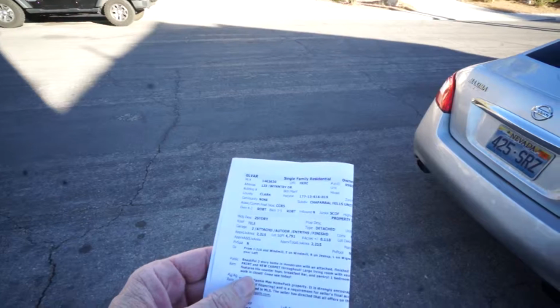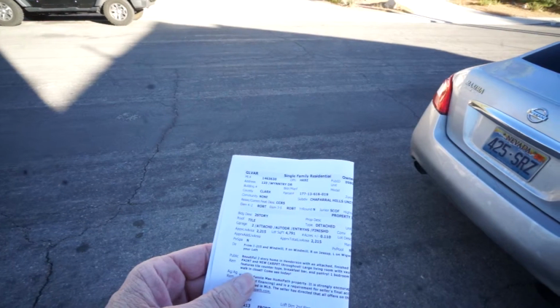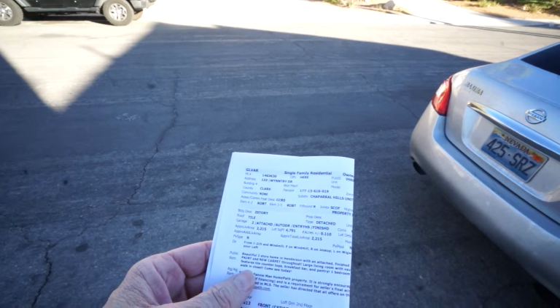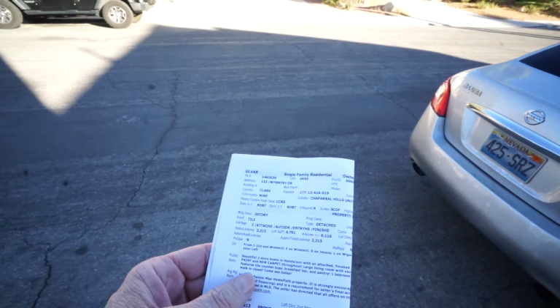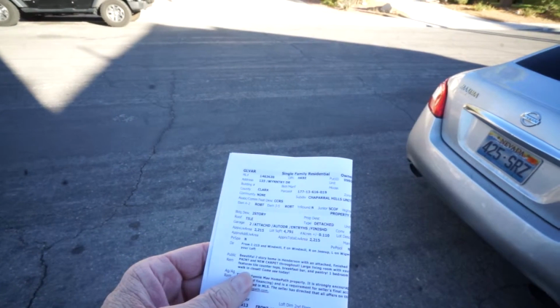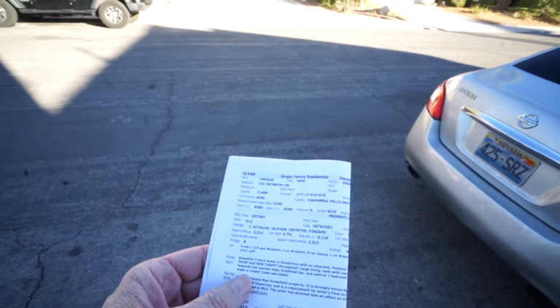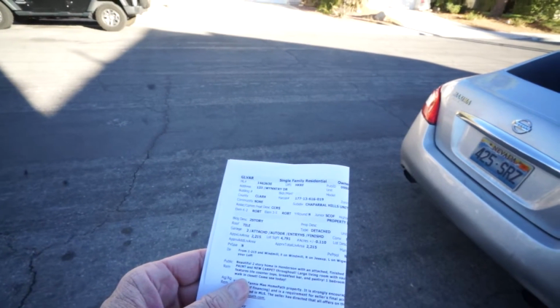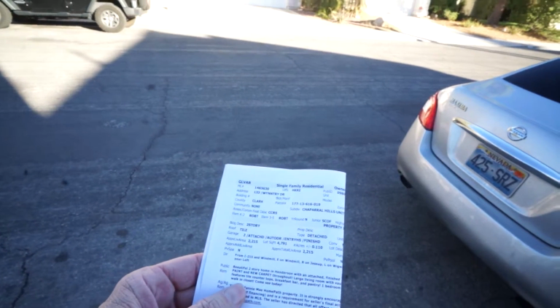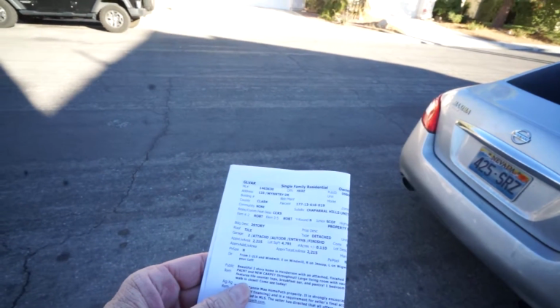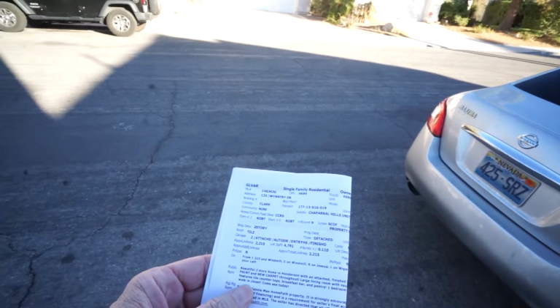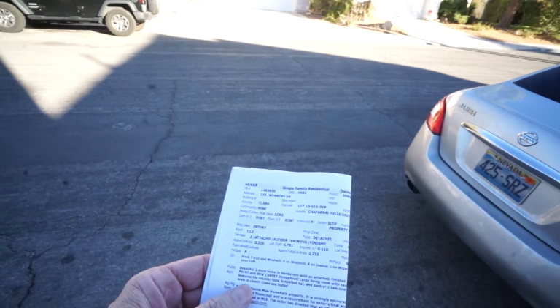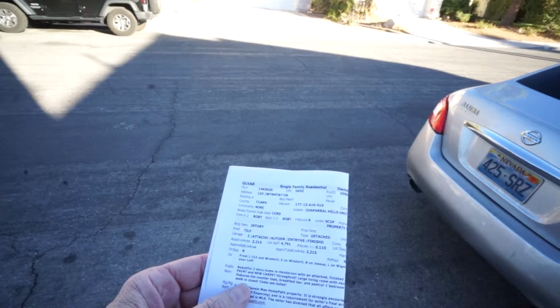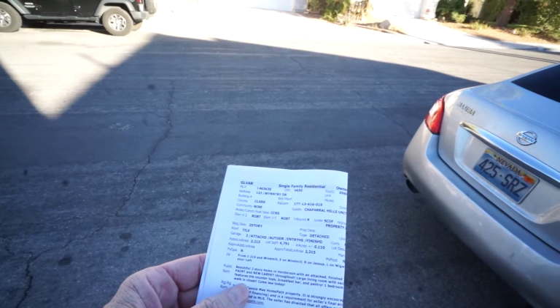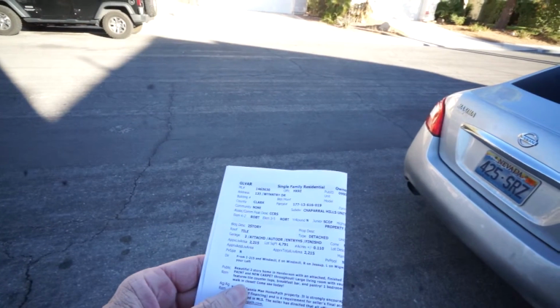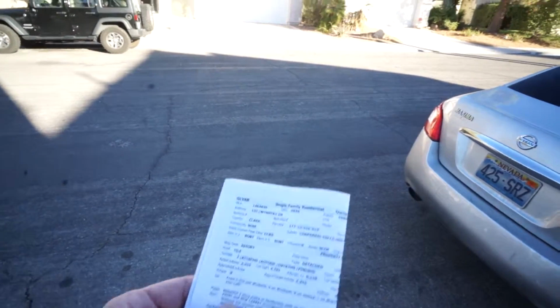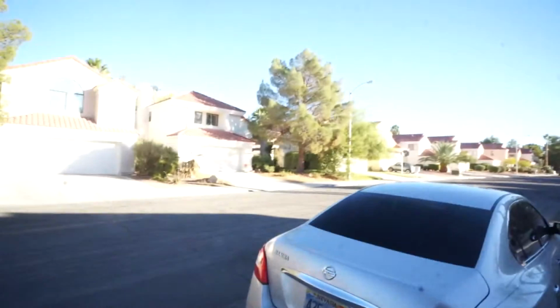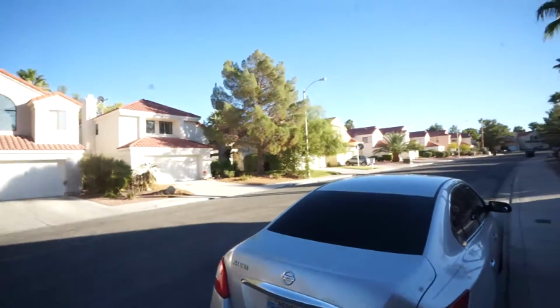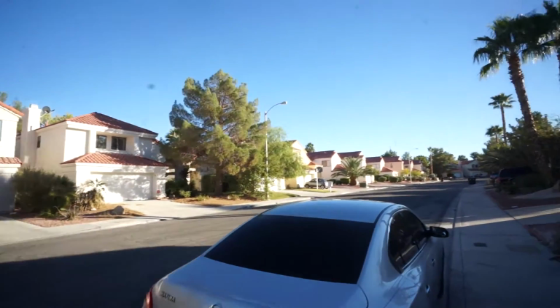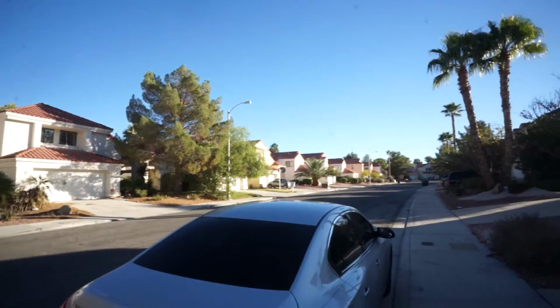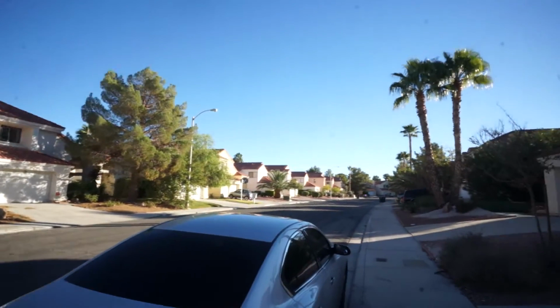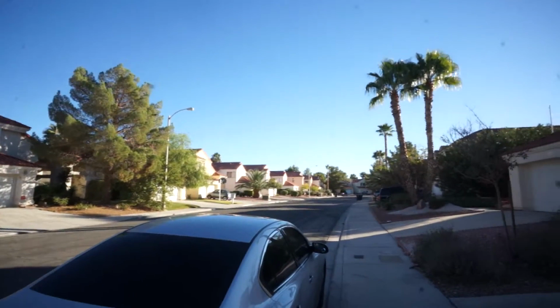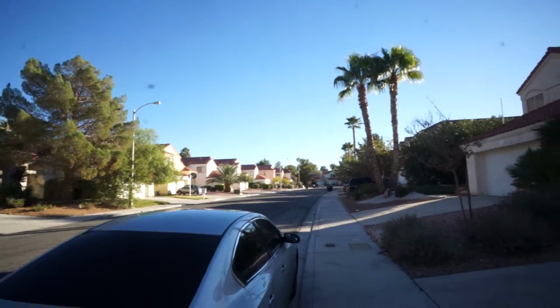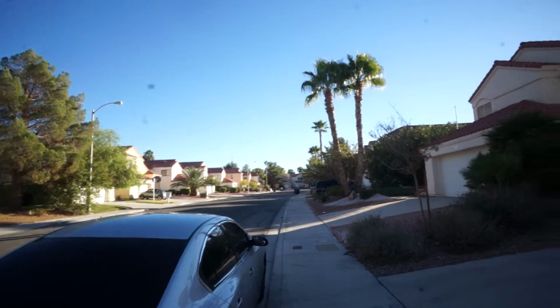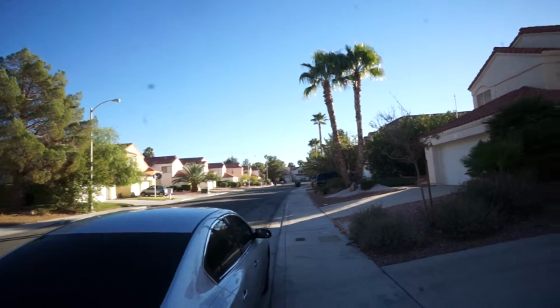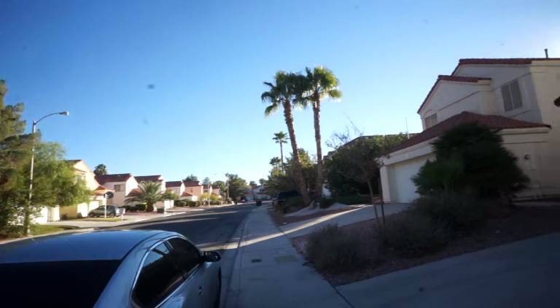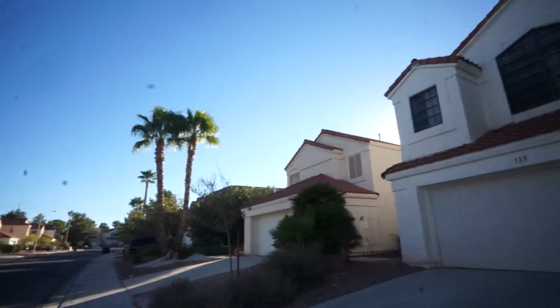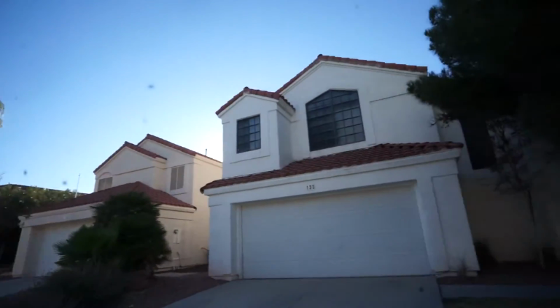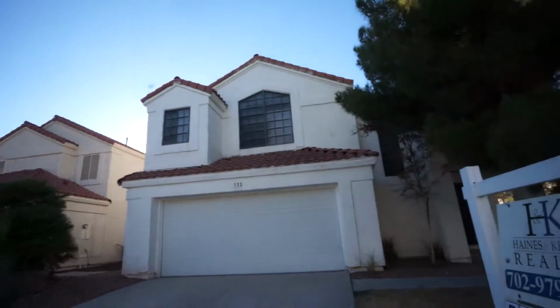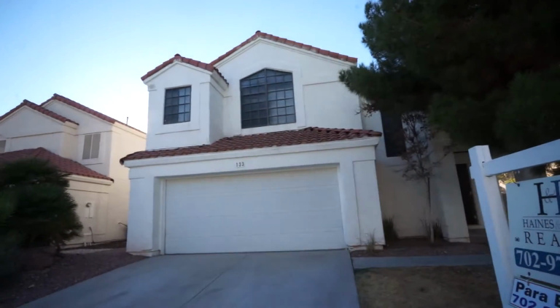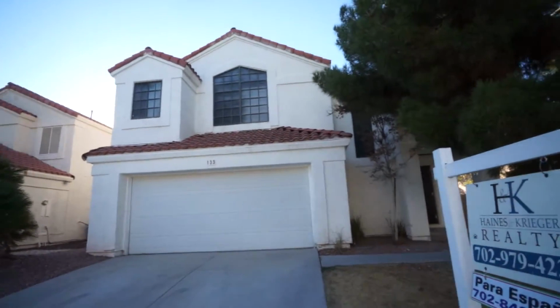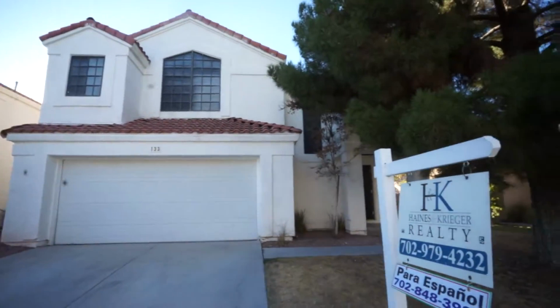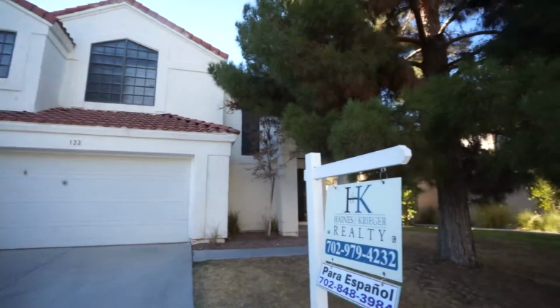MLS number 1463630, street address 133 Wintree Drive. Now this is an older area, built in 1989 — that's old for here. This is the house; it's in an area of Henderson.